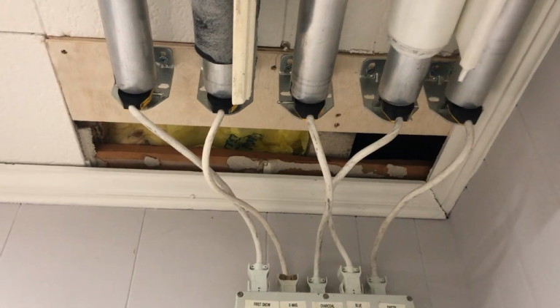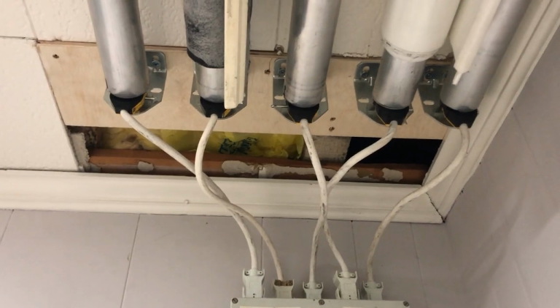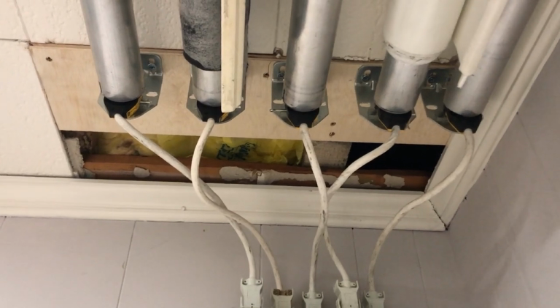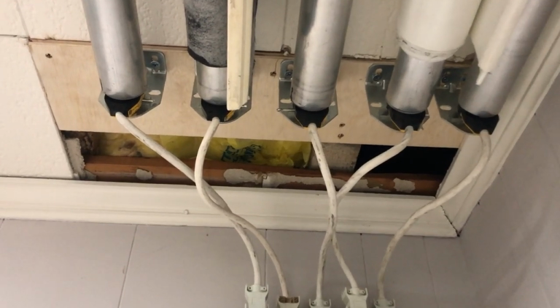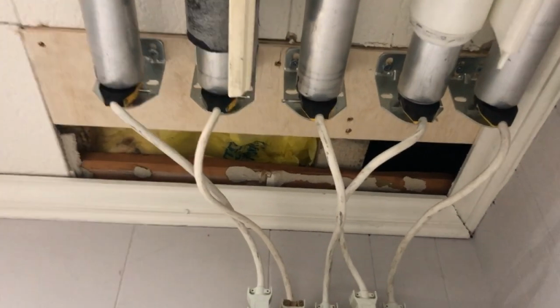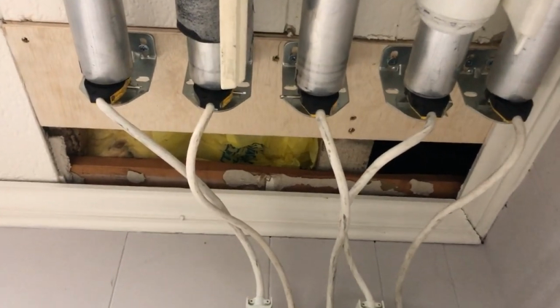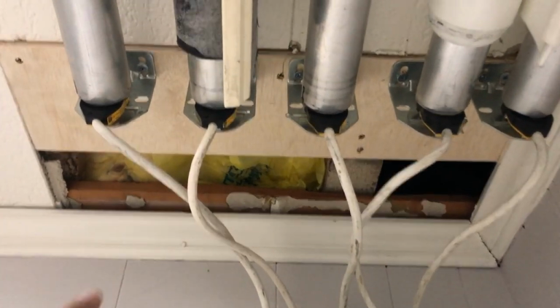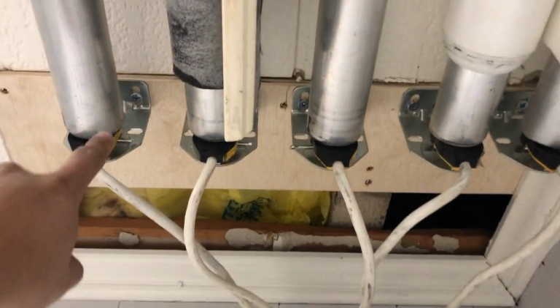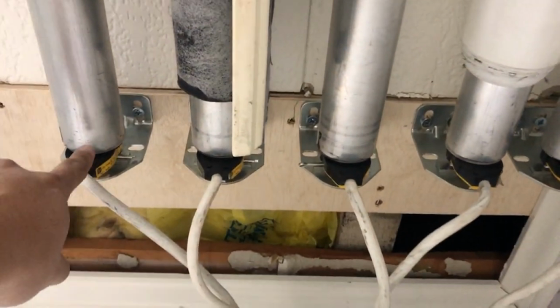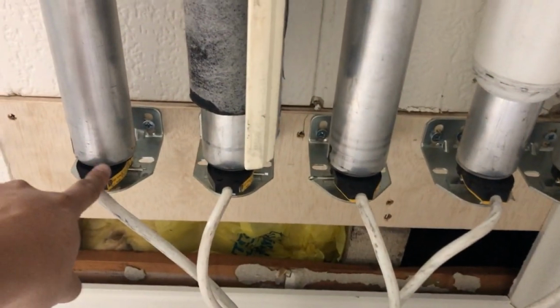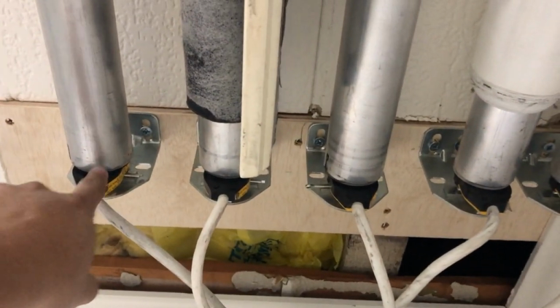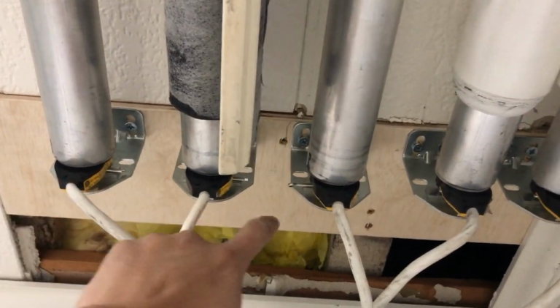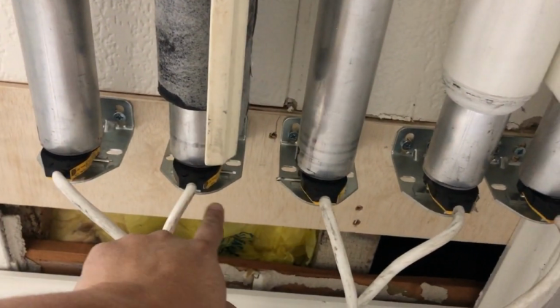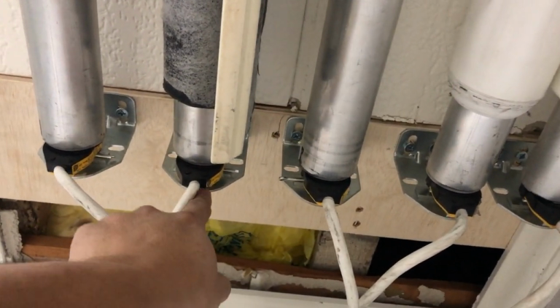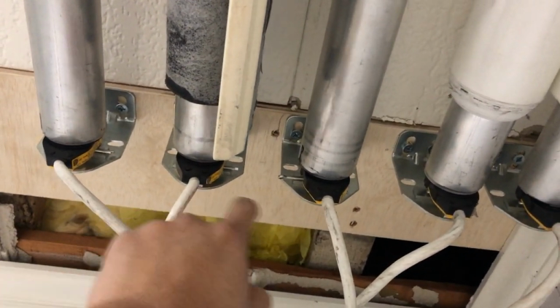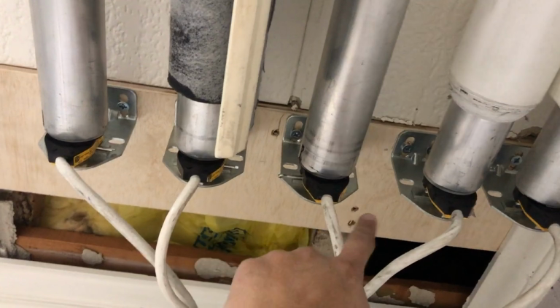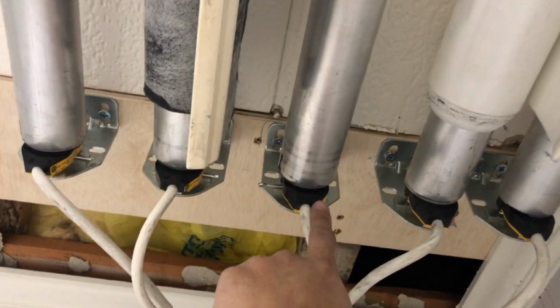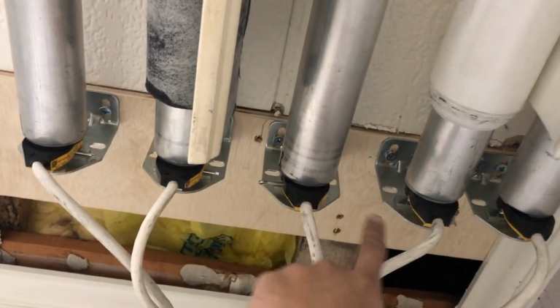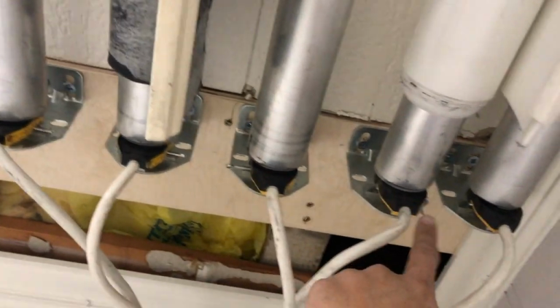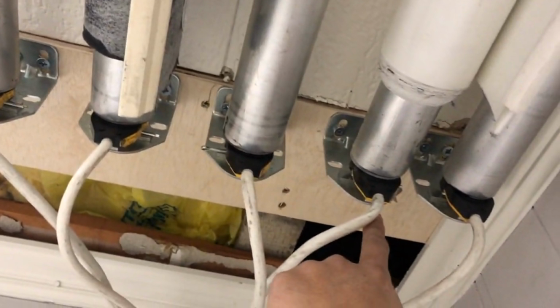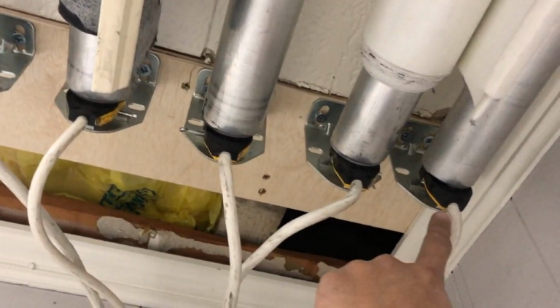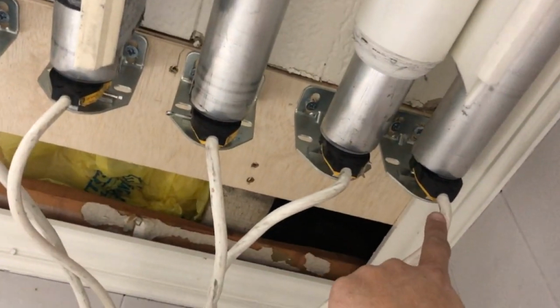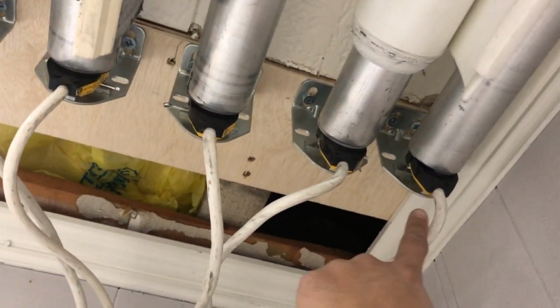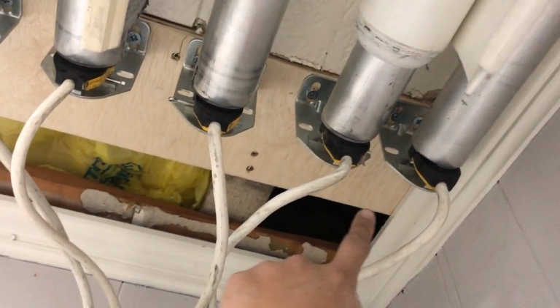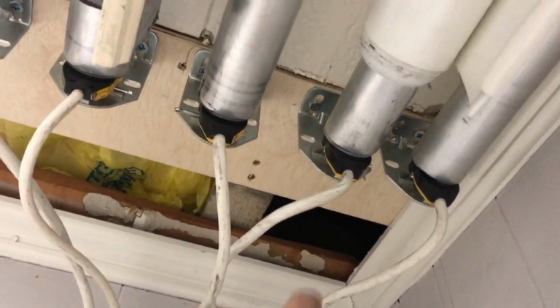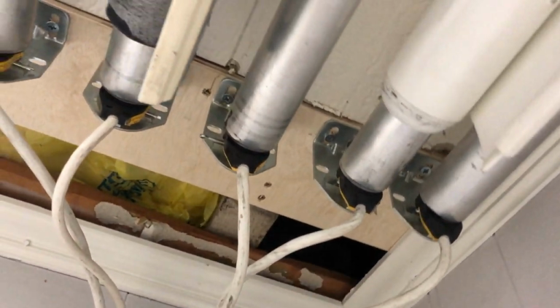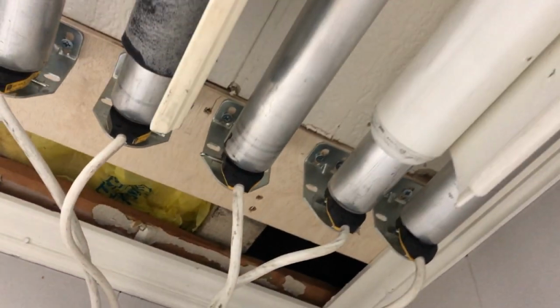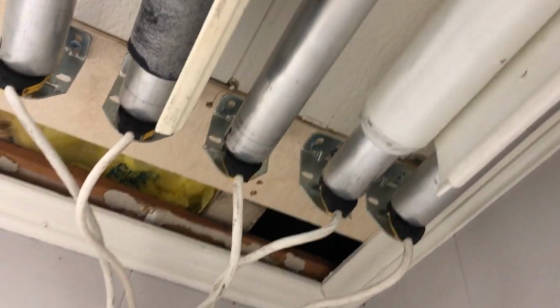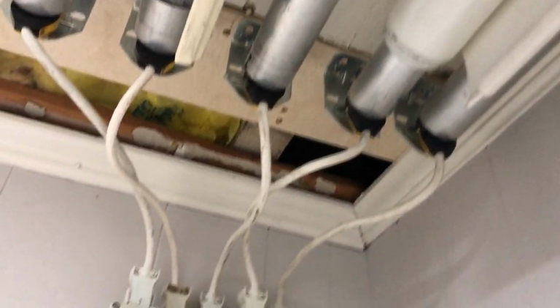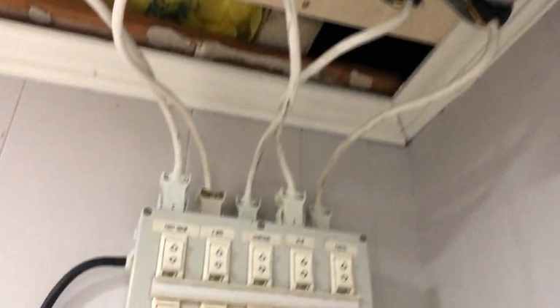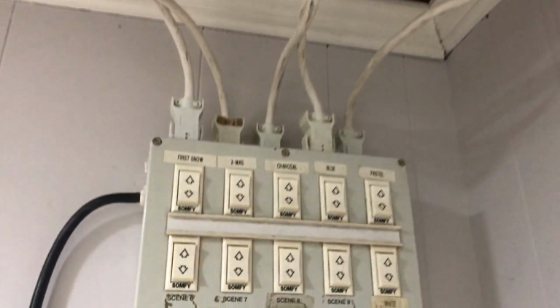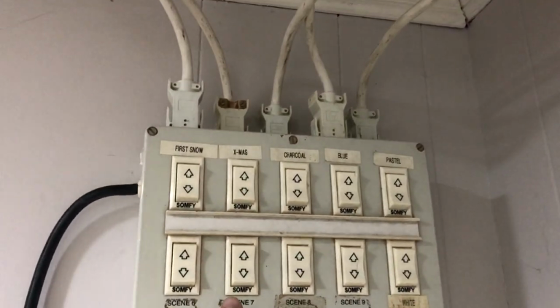We have five controllers. One, two, three, four, five. Five systems connecting to the box.